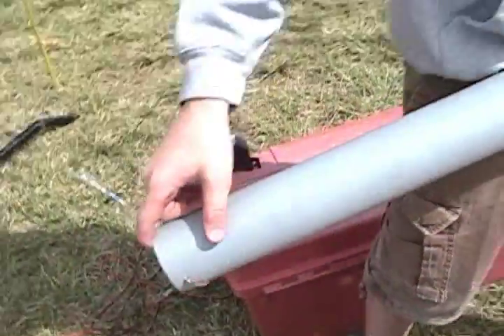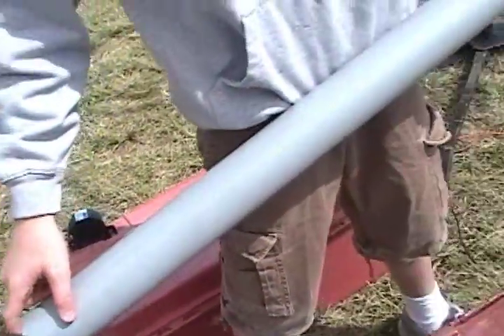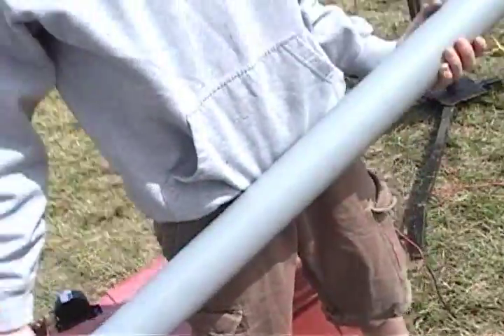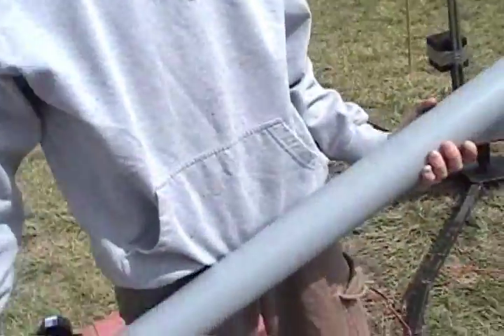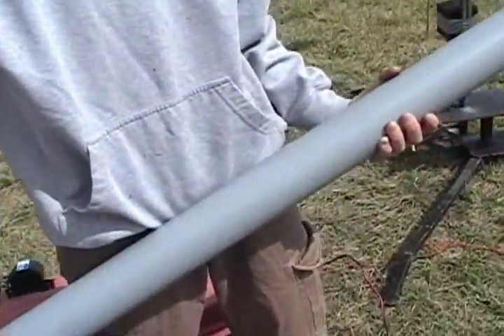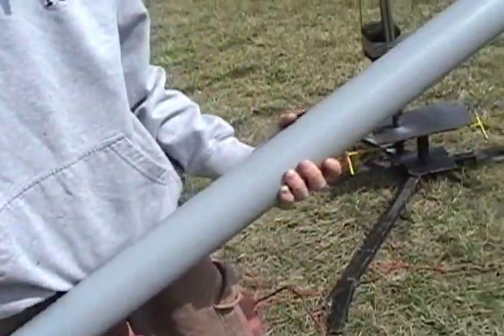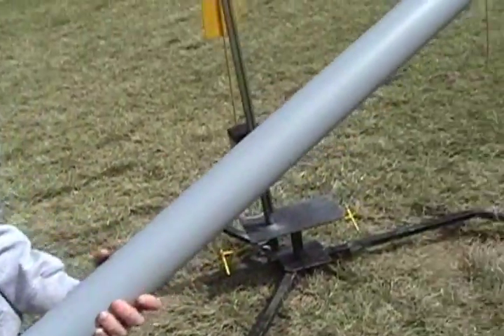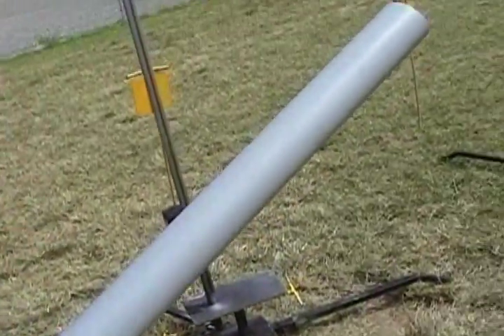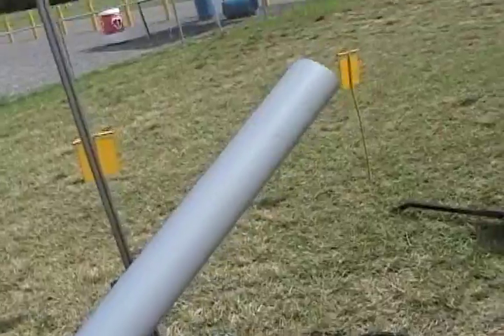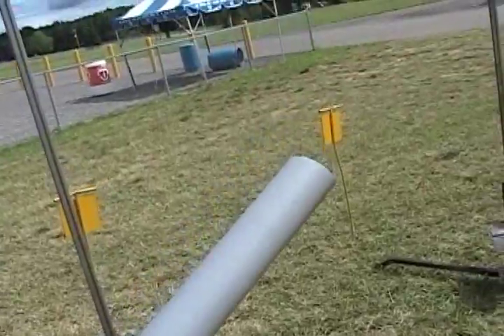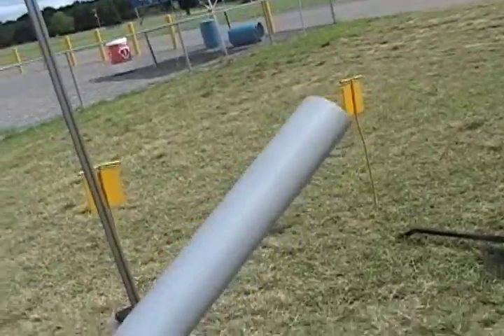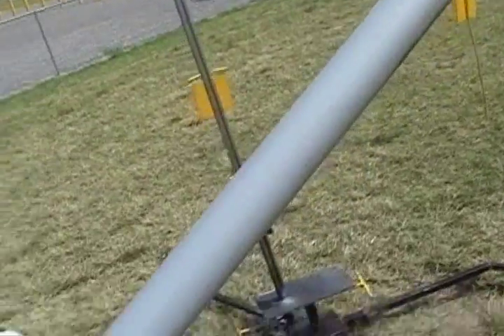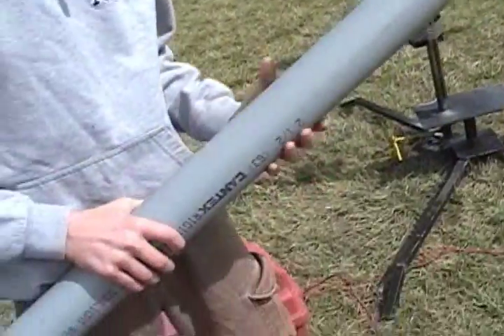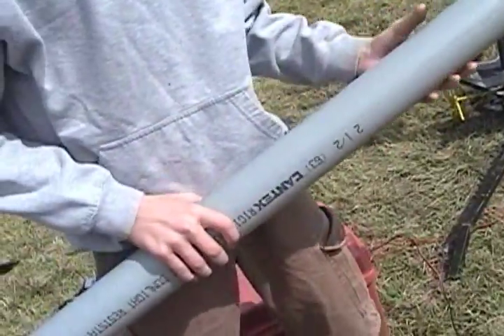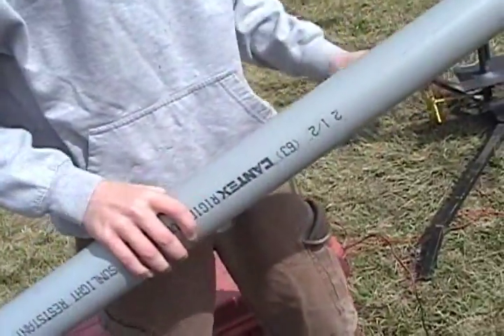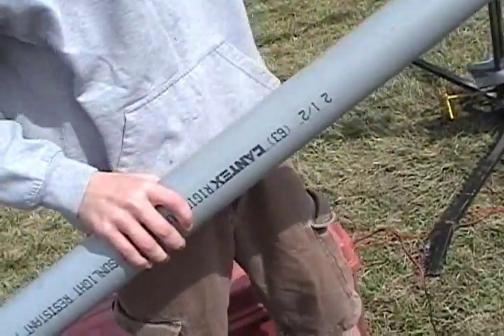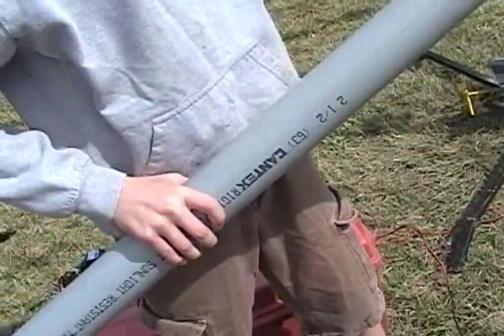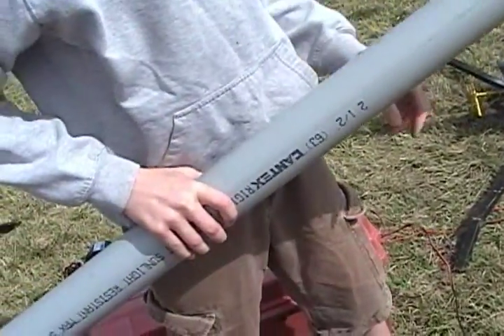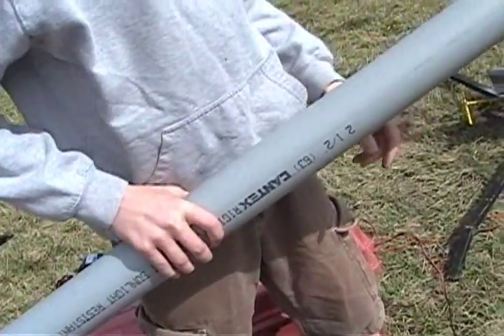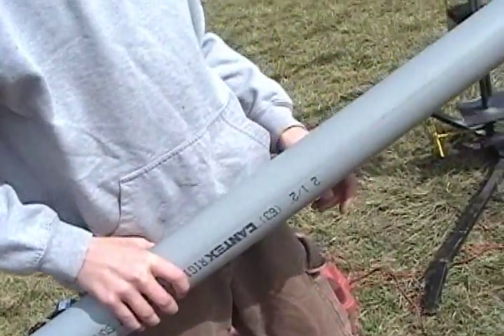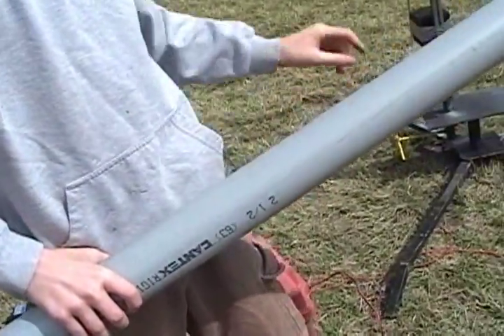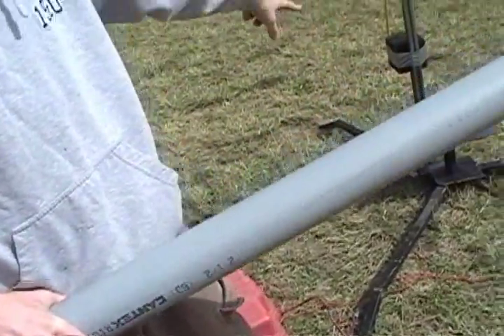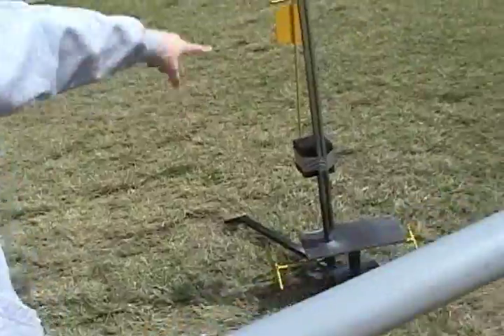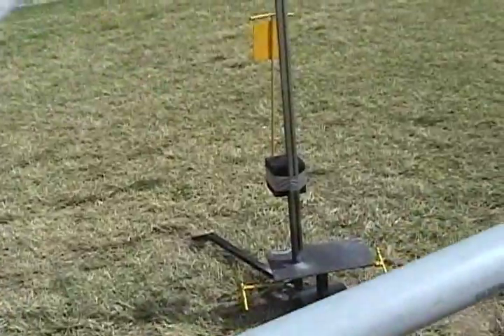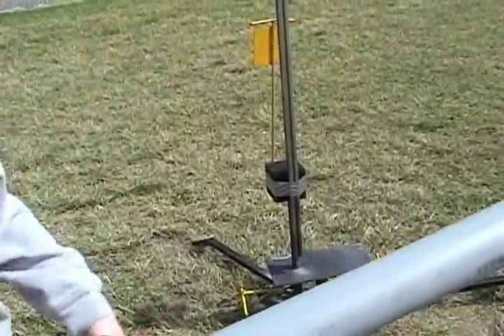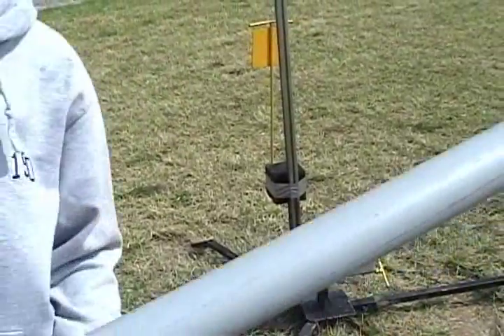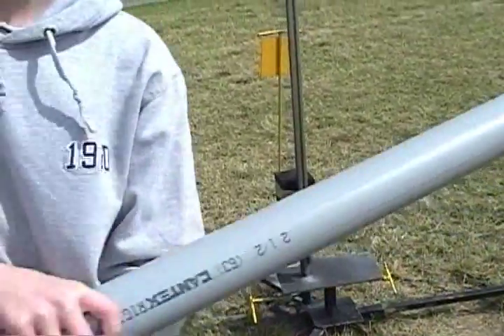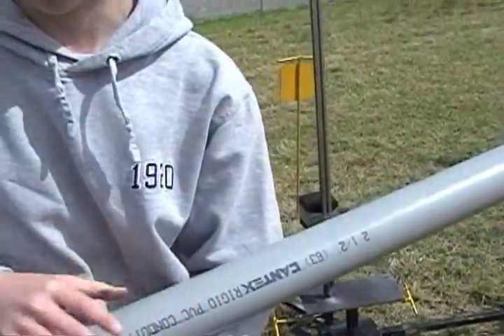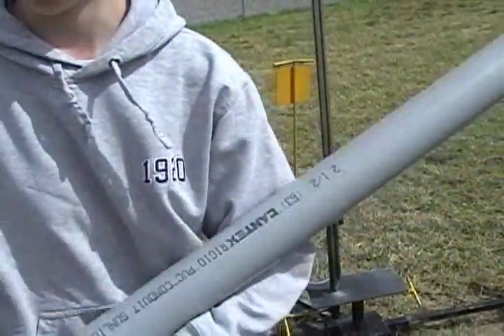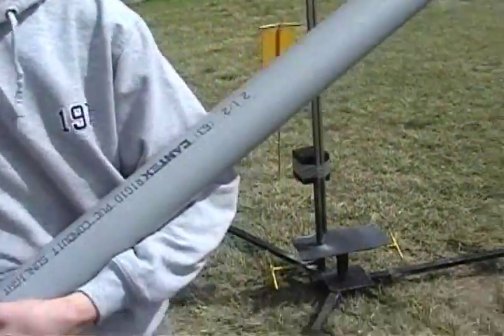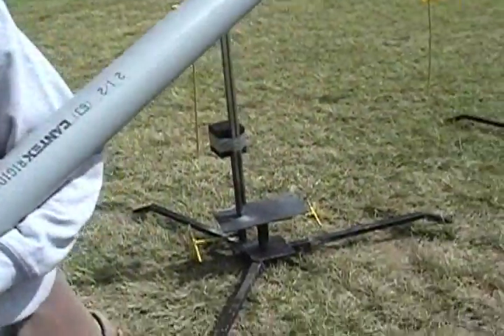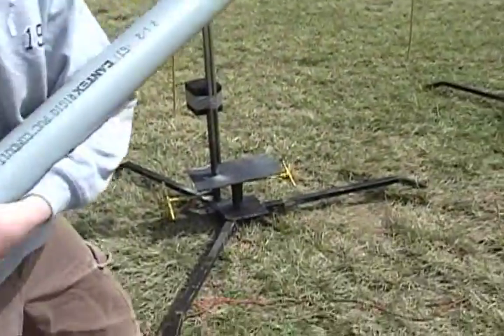I've got 5 feet of tube, so I've got plenty of time for it to speed up to get enough speed to launch. I've got it. I'm going to tape it through the rail here with duct tape.